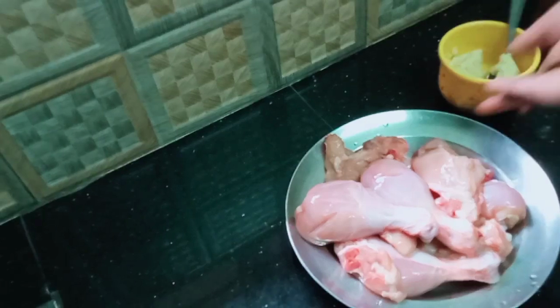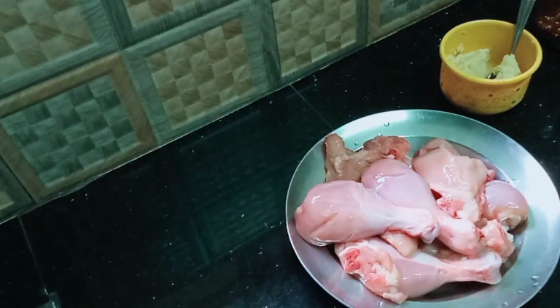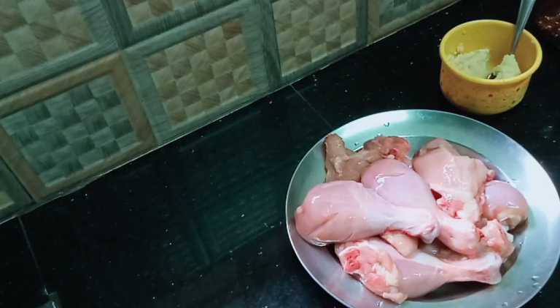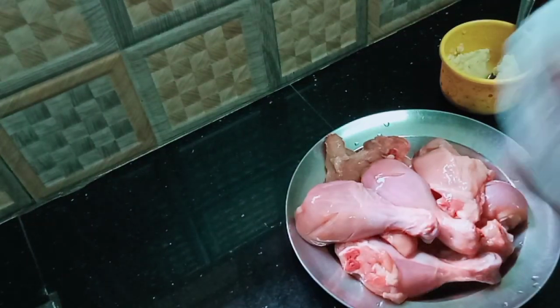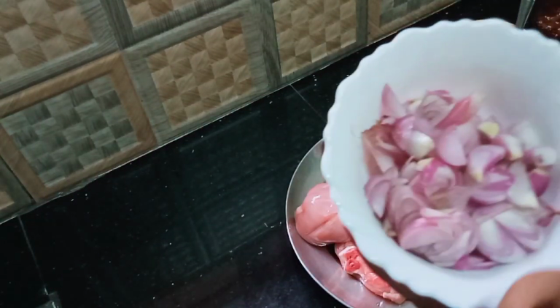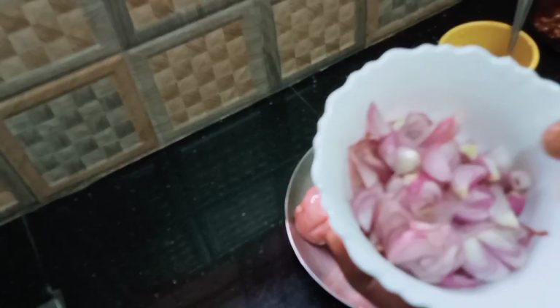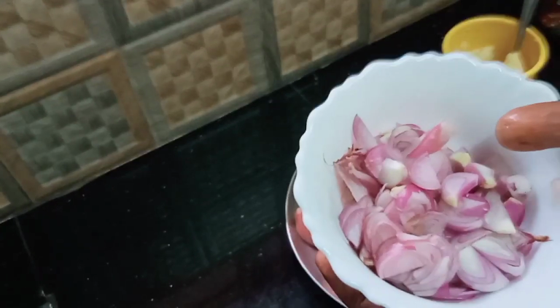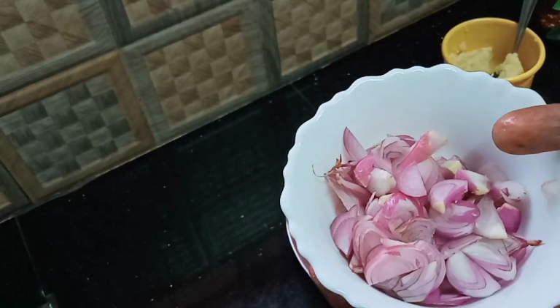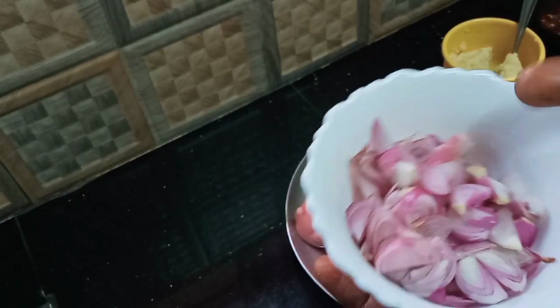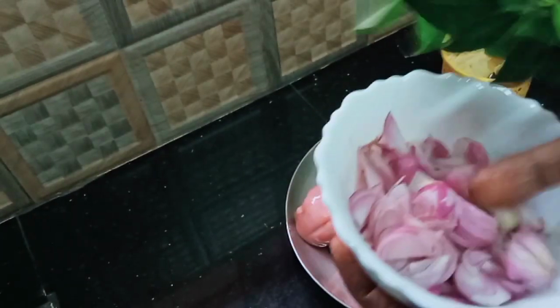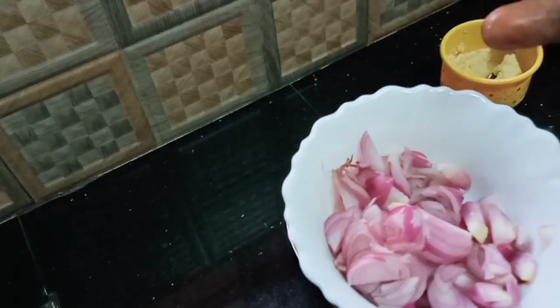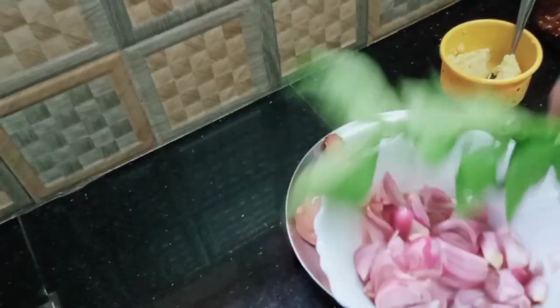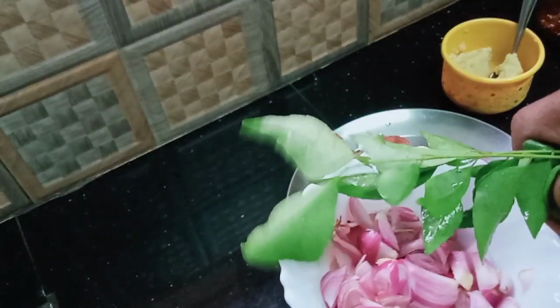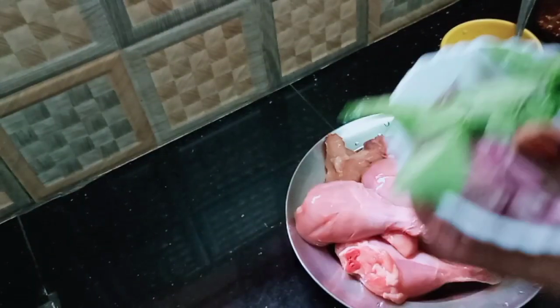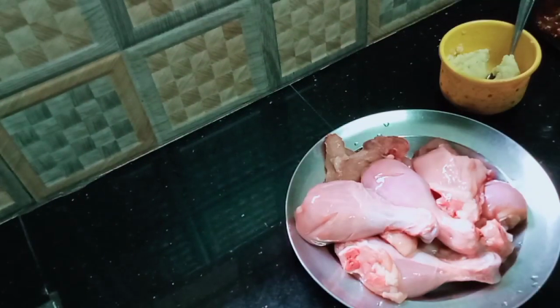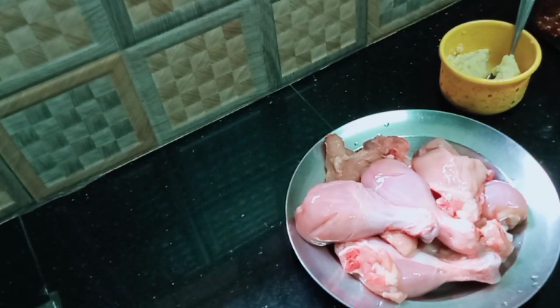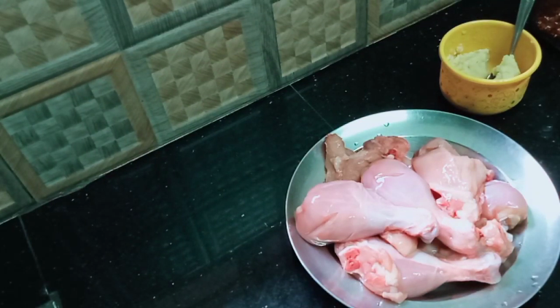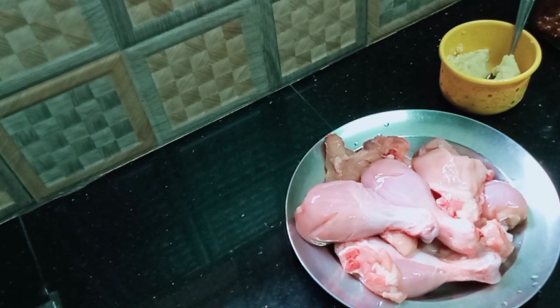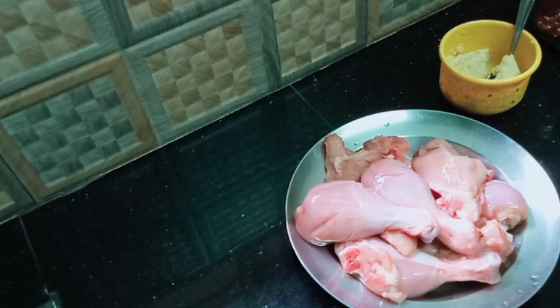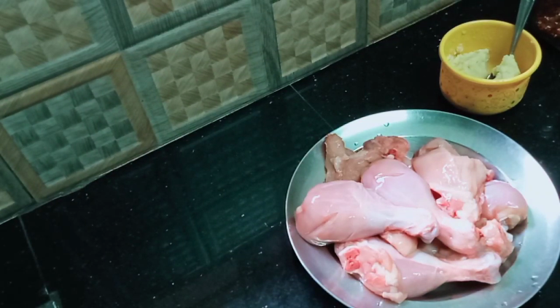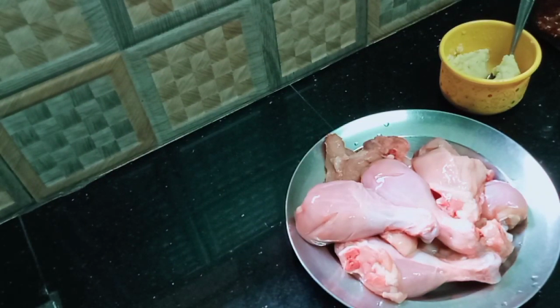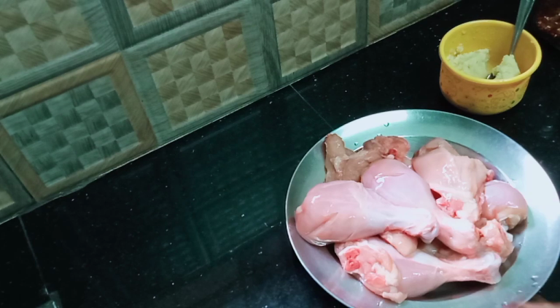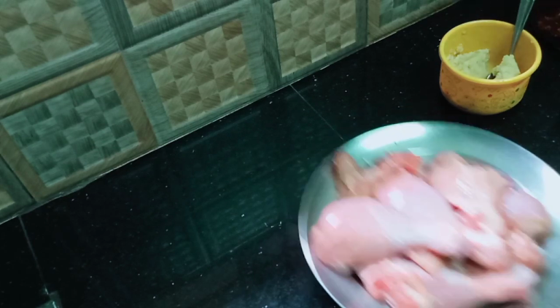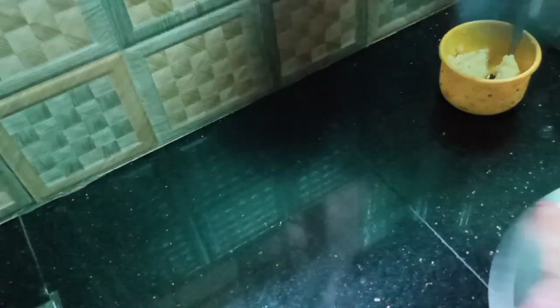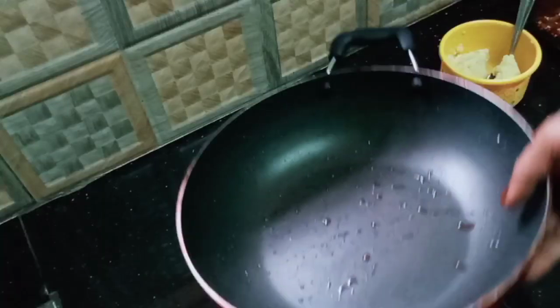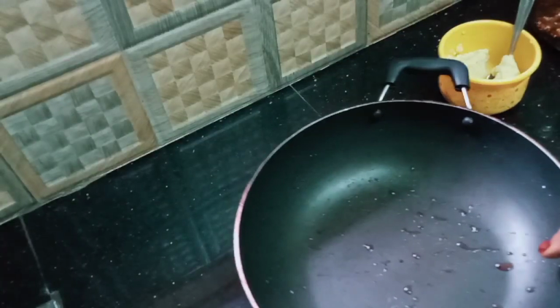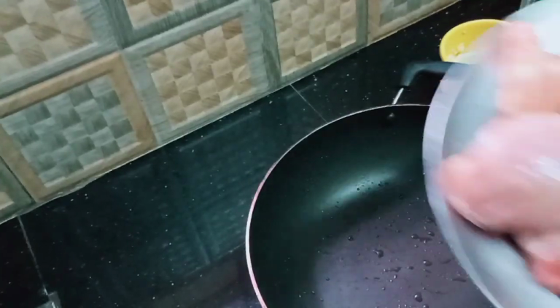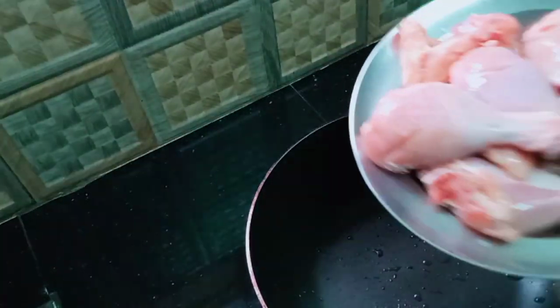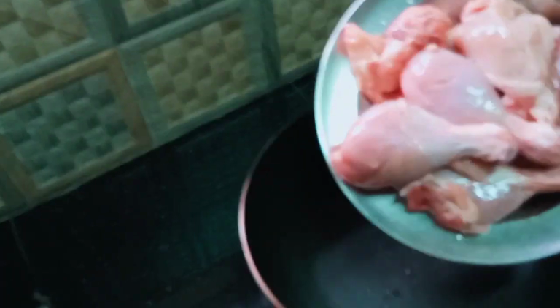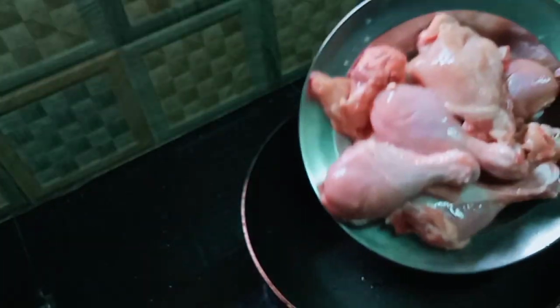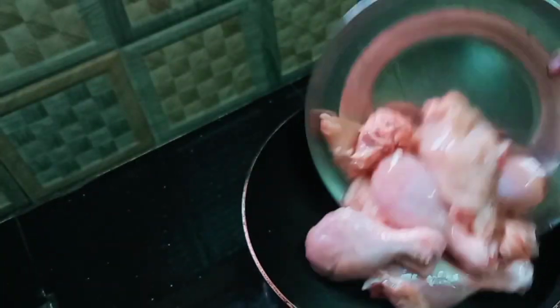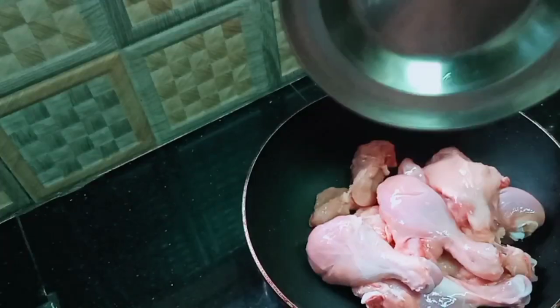This is an egg. I'm going to cut at least one egg. We have to put the egg in. We're going to make the sauce.